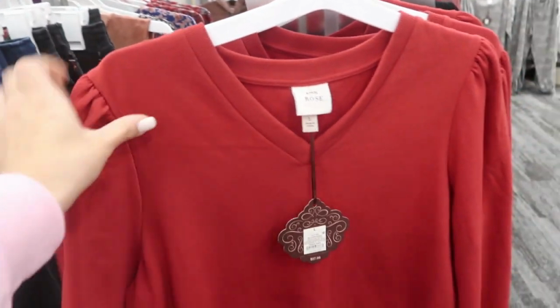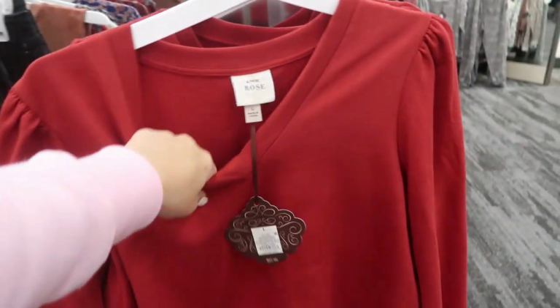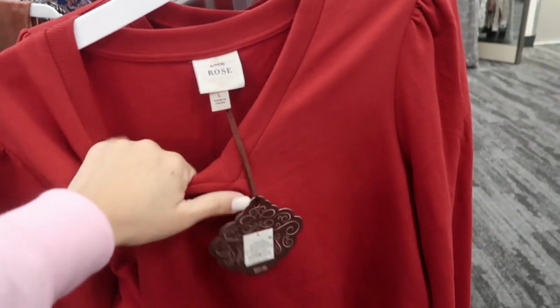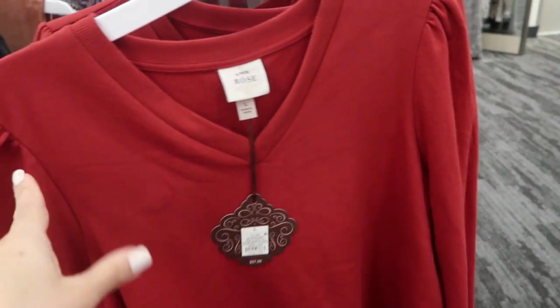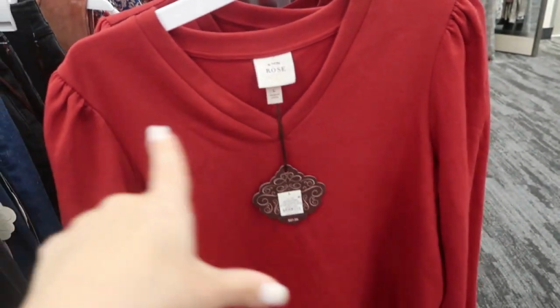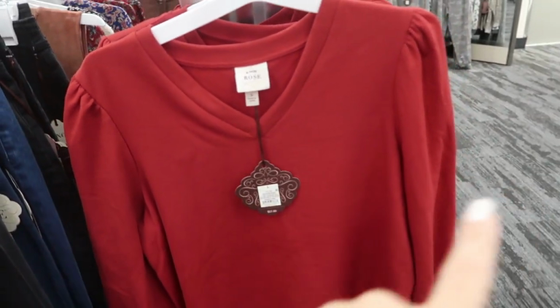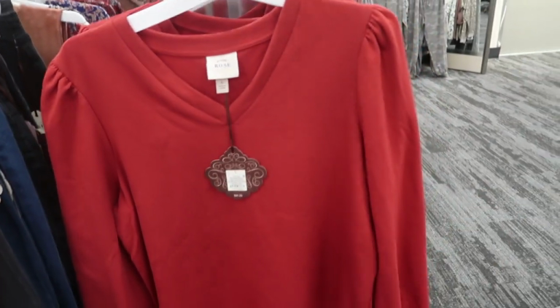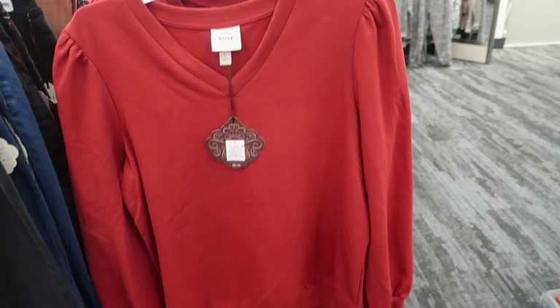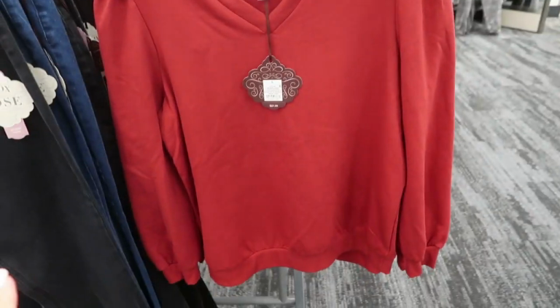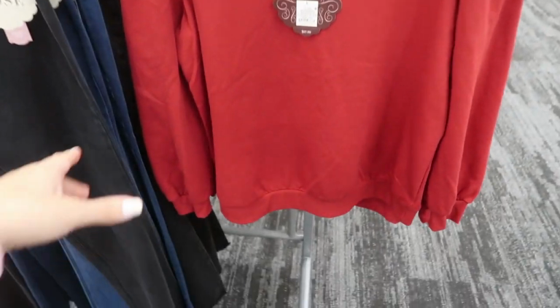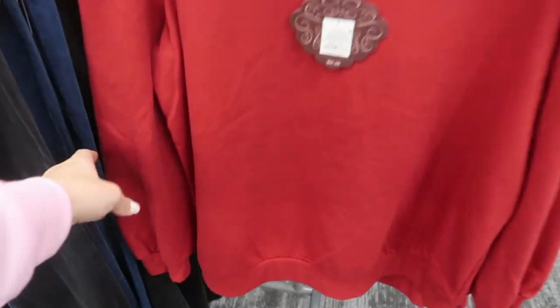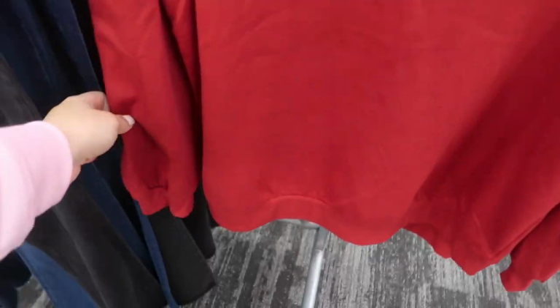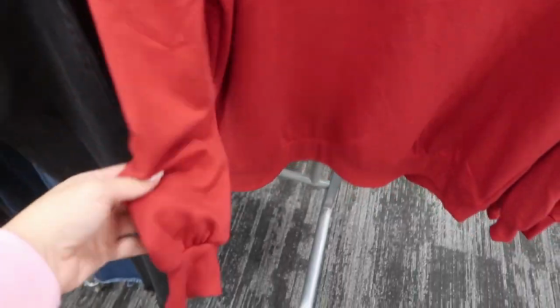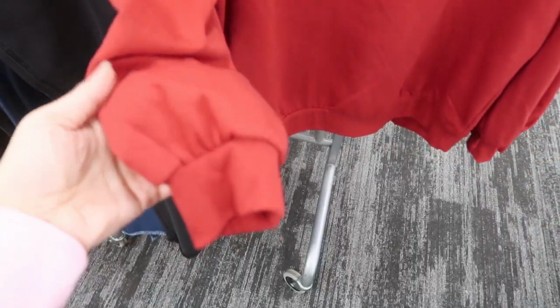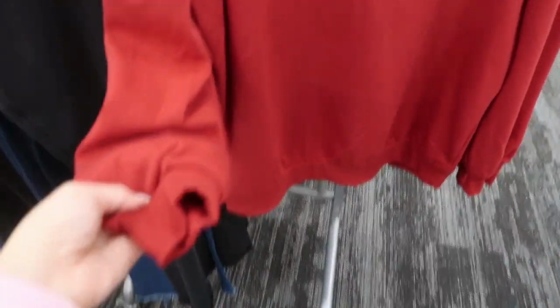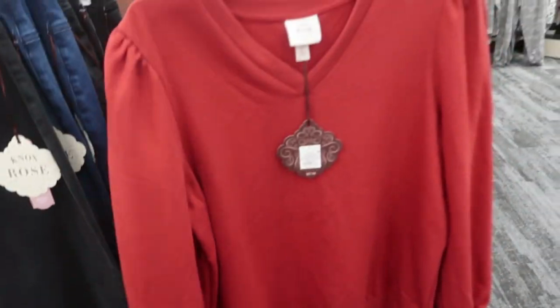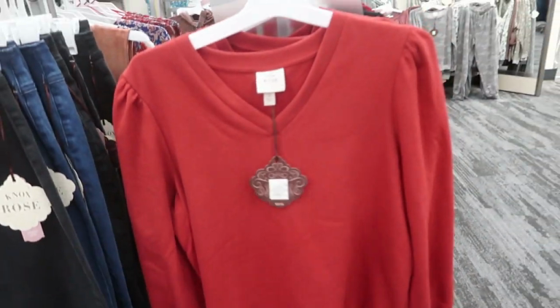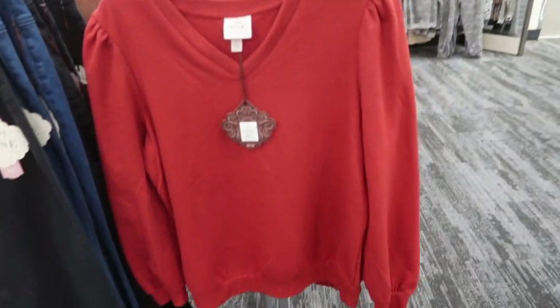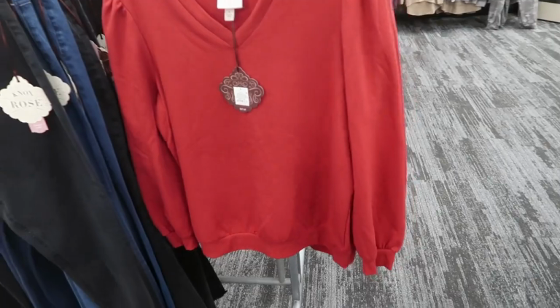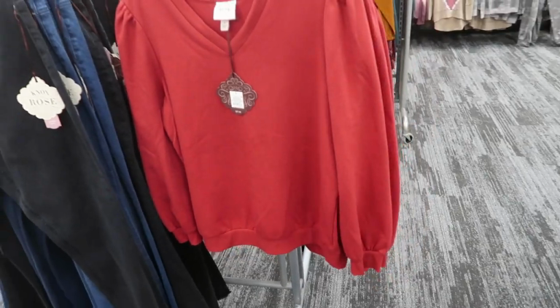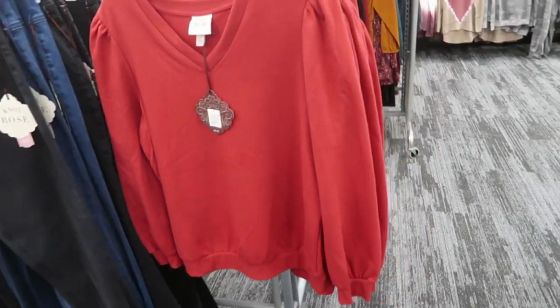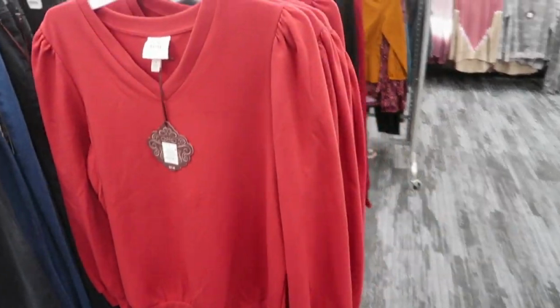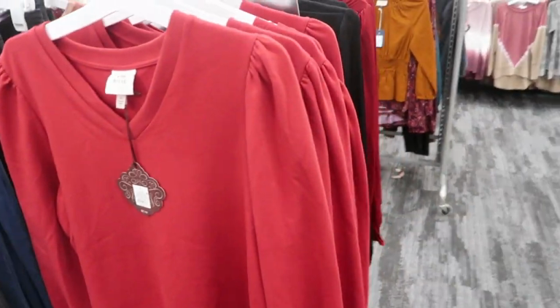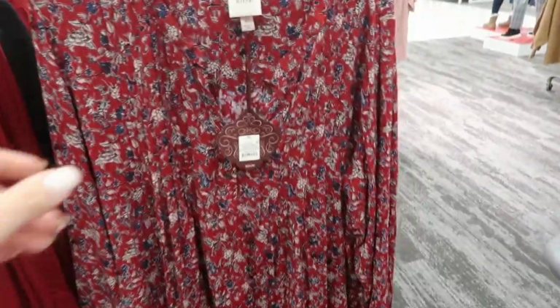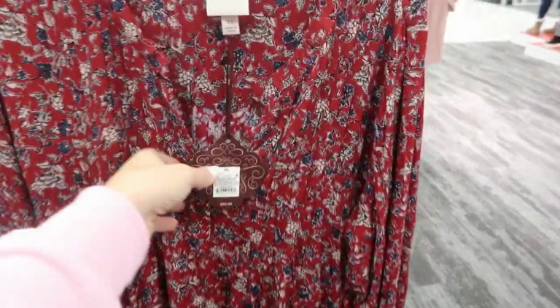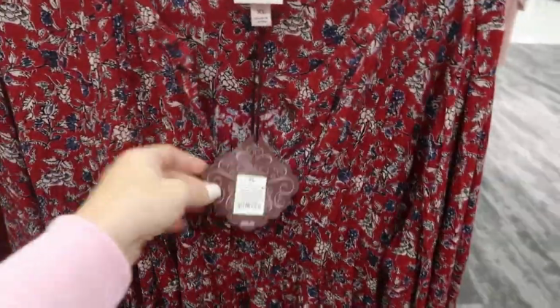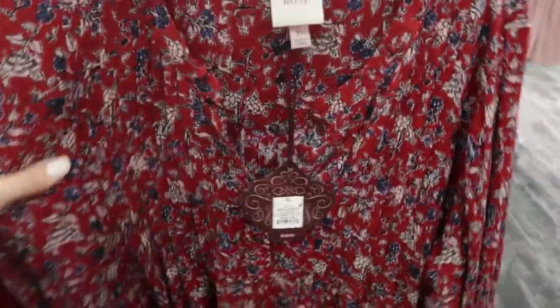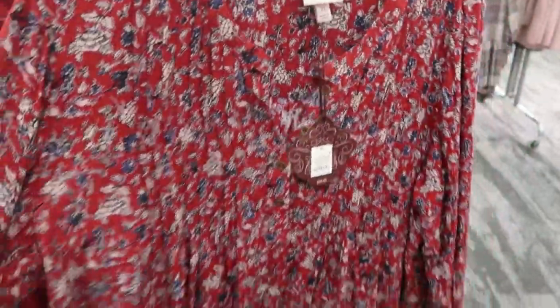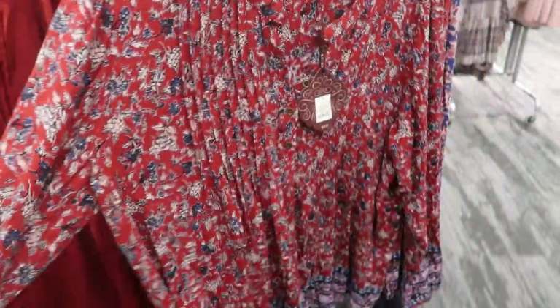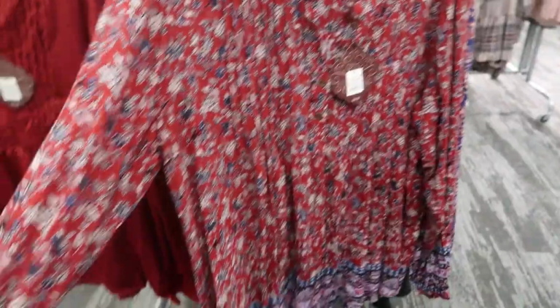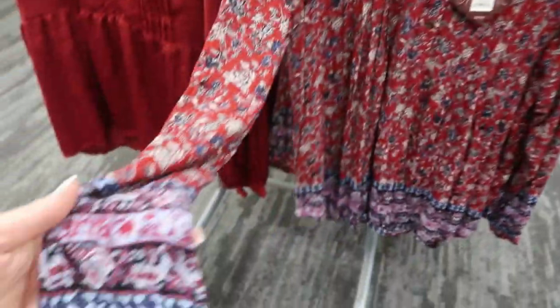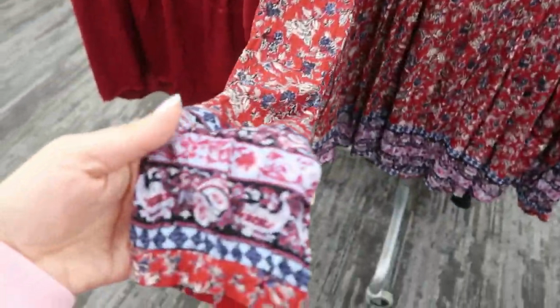This sweatshirt is new — it's by Knox Rose, a sweatshirt material but it has that little shoulder detail with the V-neck and then also some wrist detail. It's $27.99 and I'm only seeing it in the red.